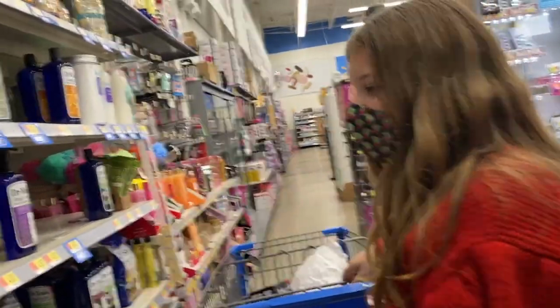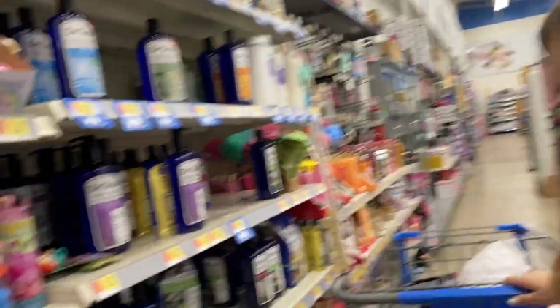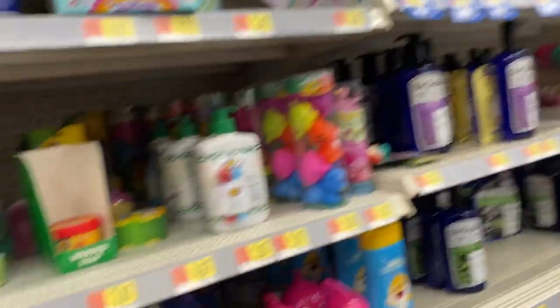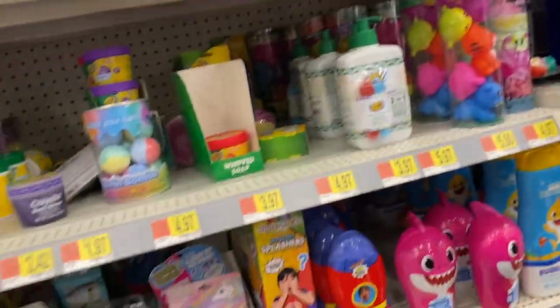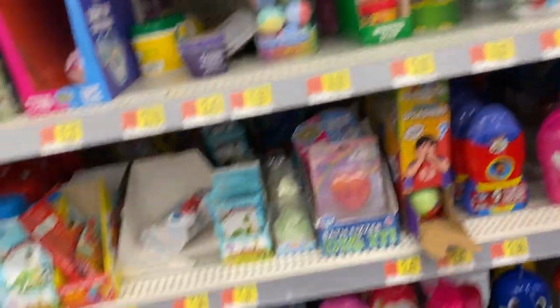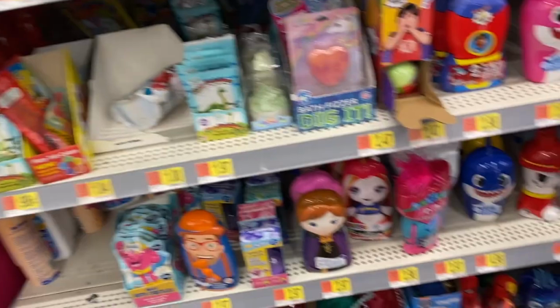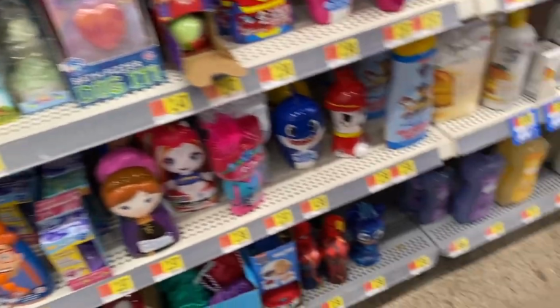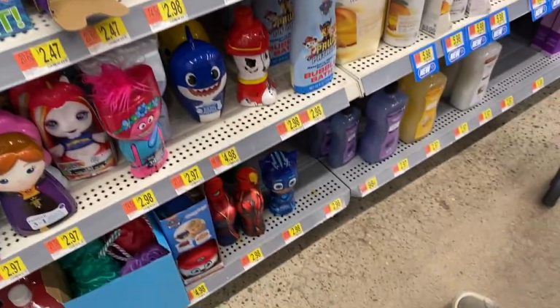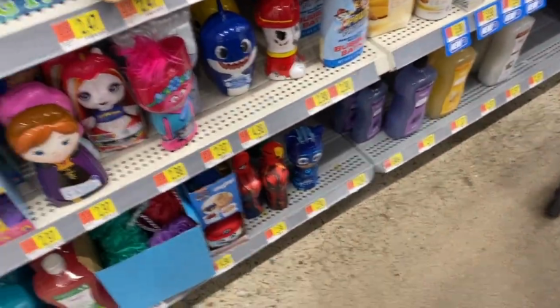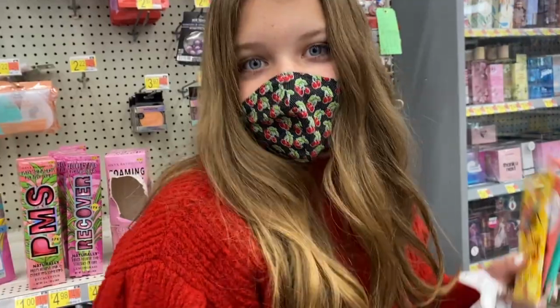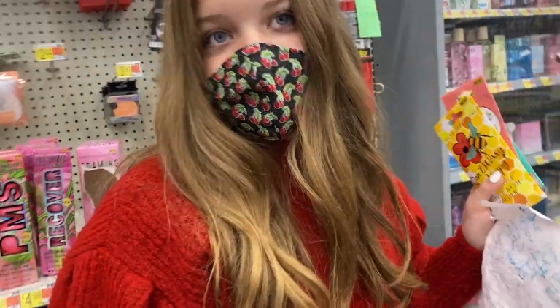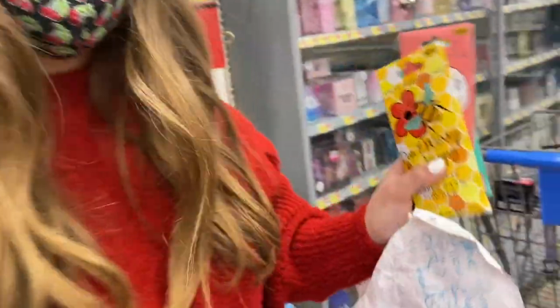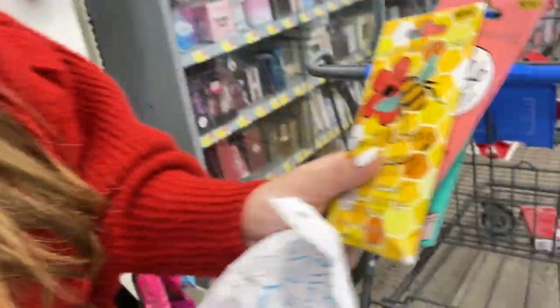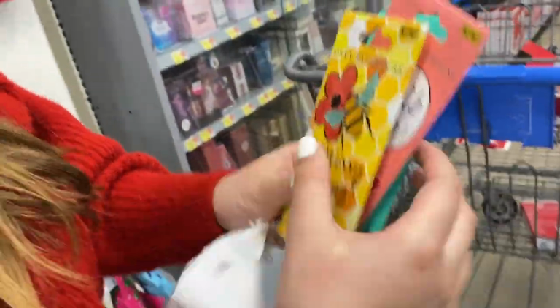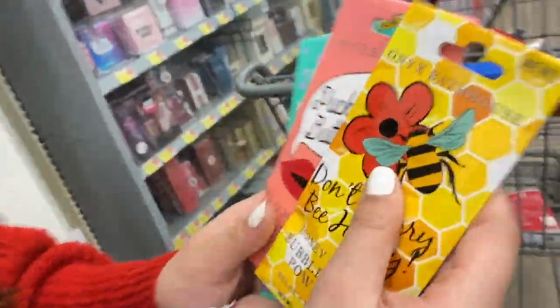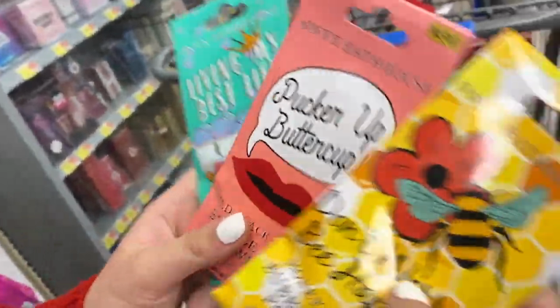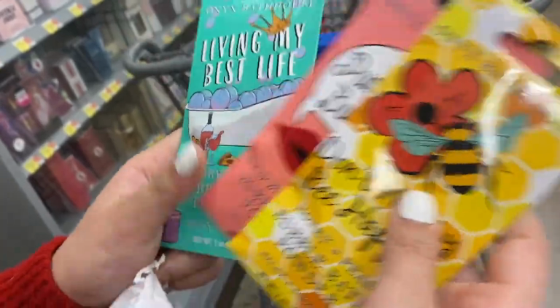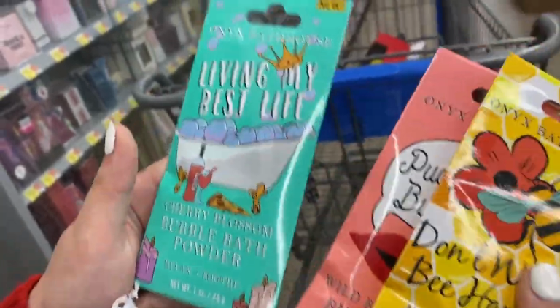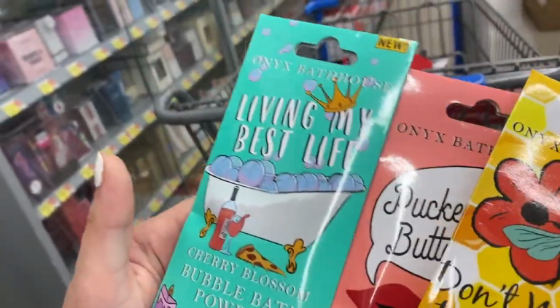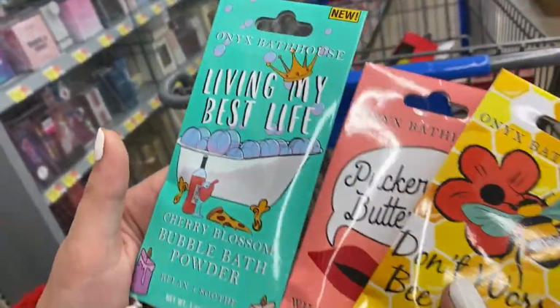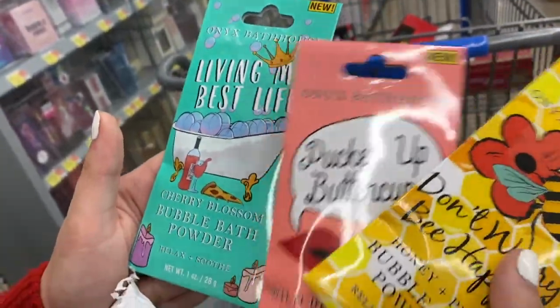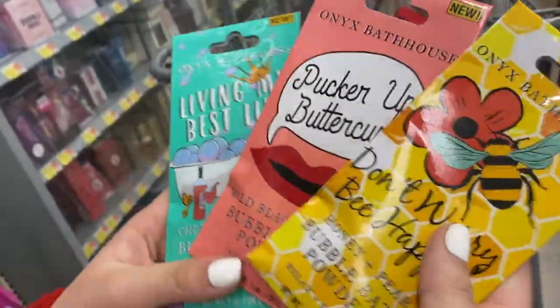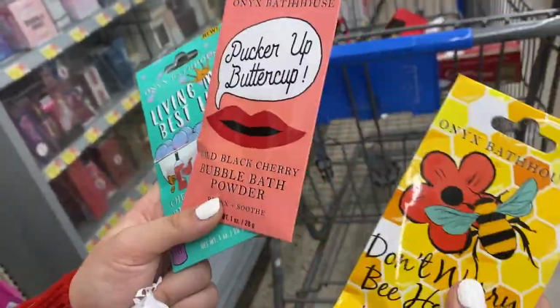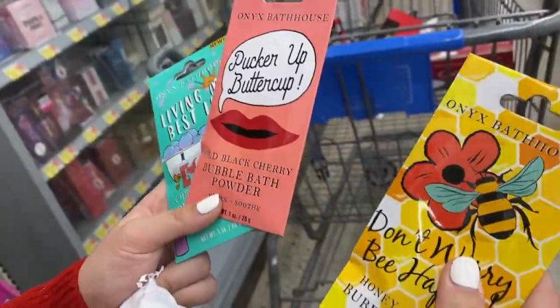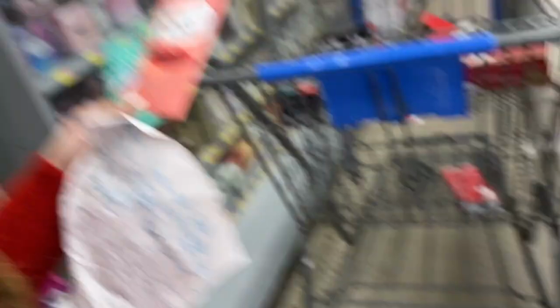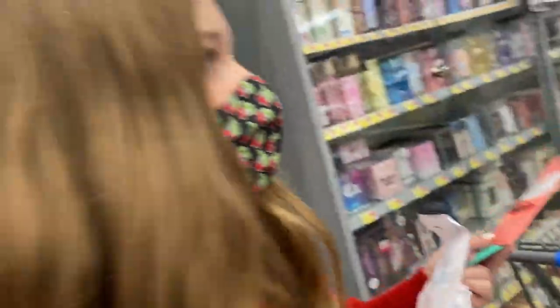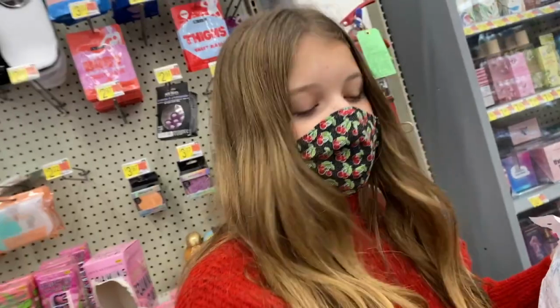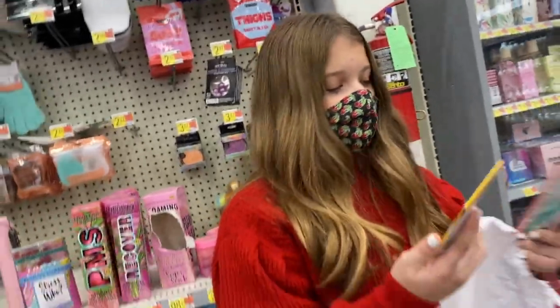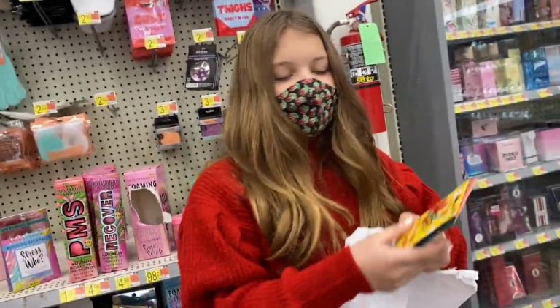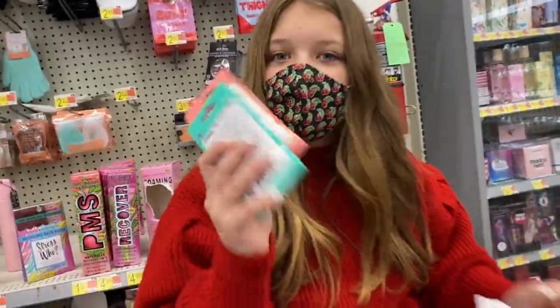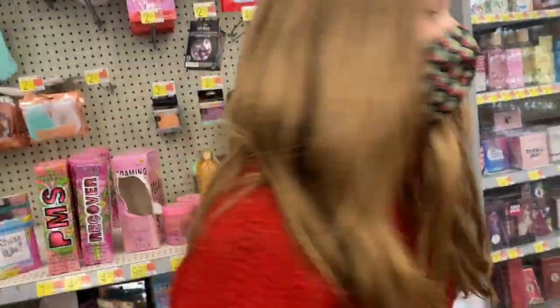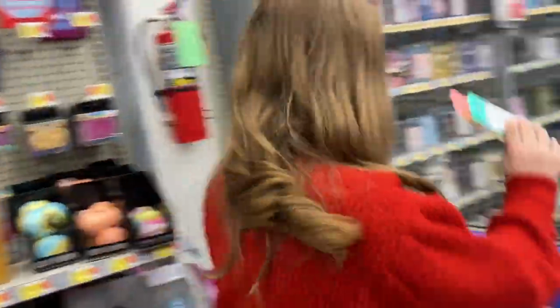Let's look — oh, here's like little bath bombs and stuff. All right, we found some — guess what, they're only a dollar! They're bubble bath powder. Who doesn't love bubble baths? Everybody! I'm gonna get these for my friends, let's do it.